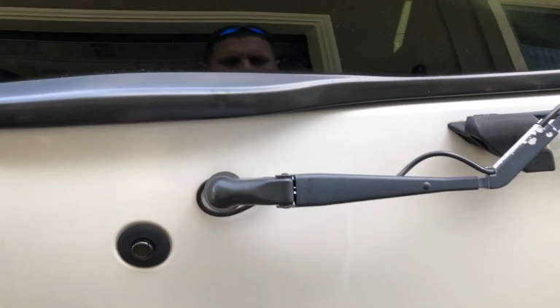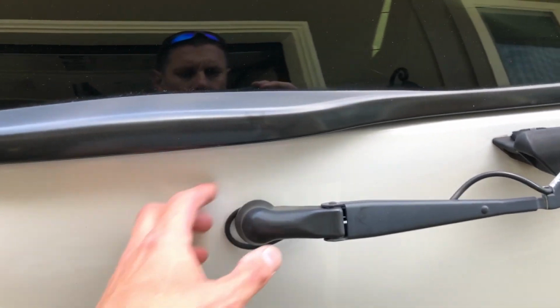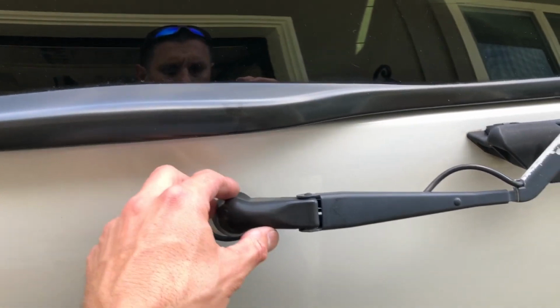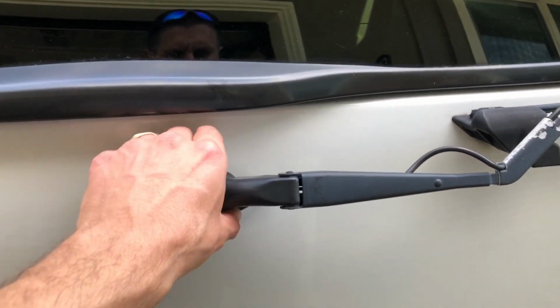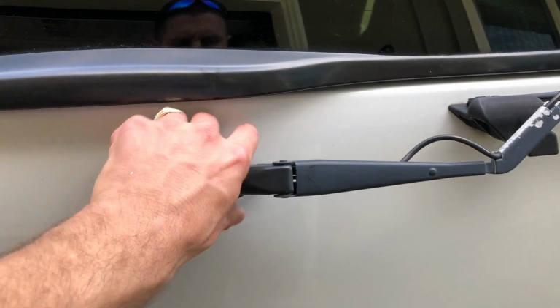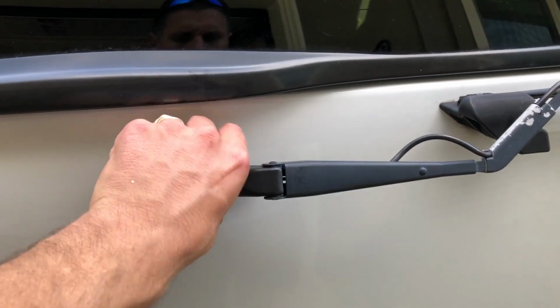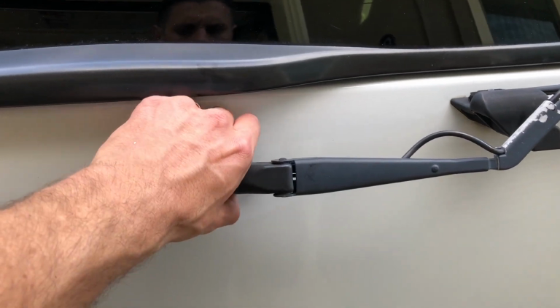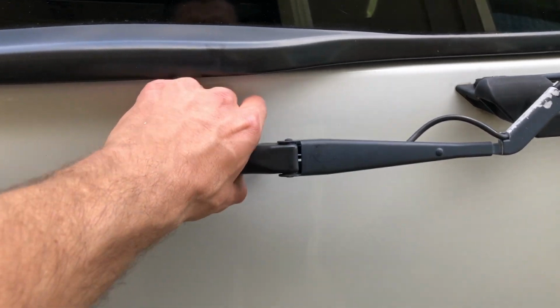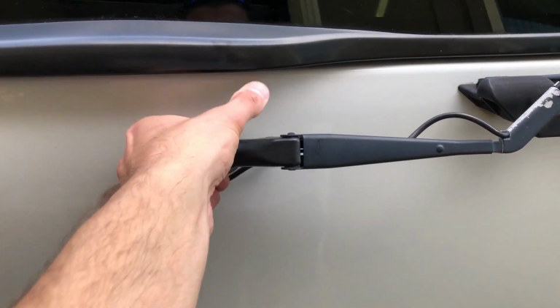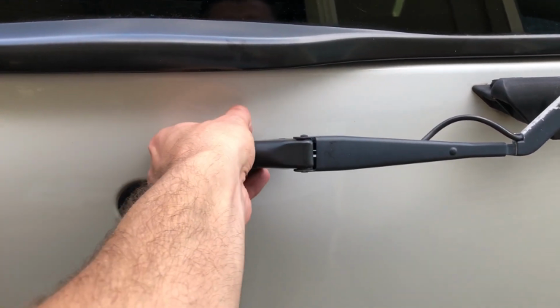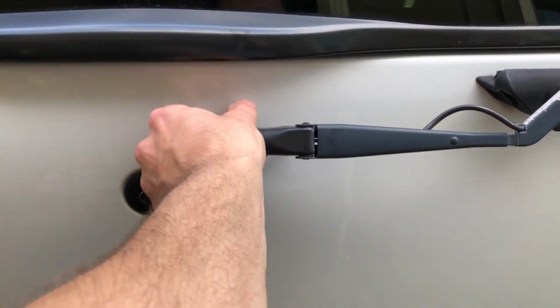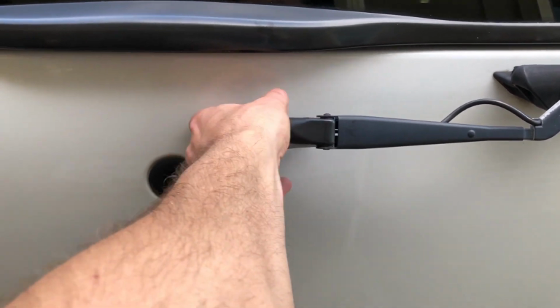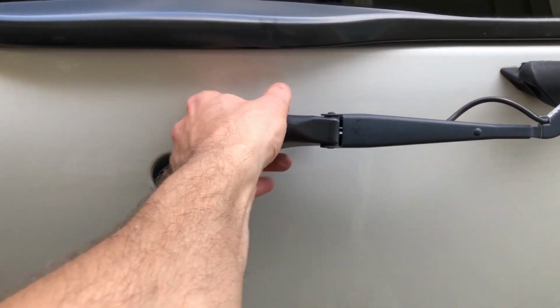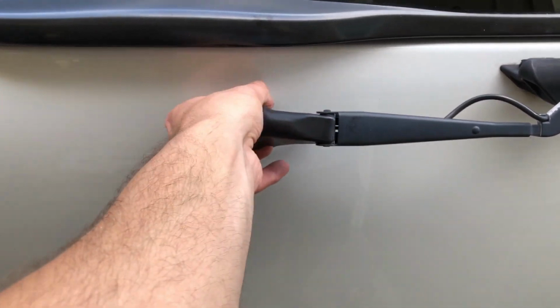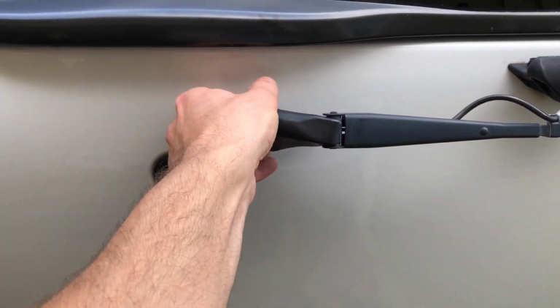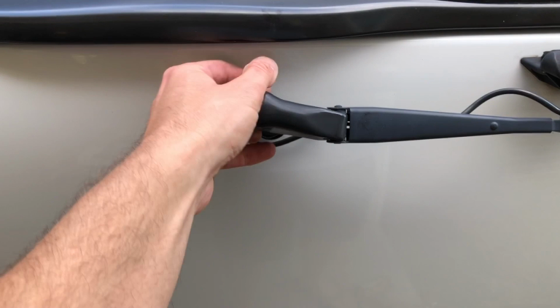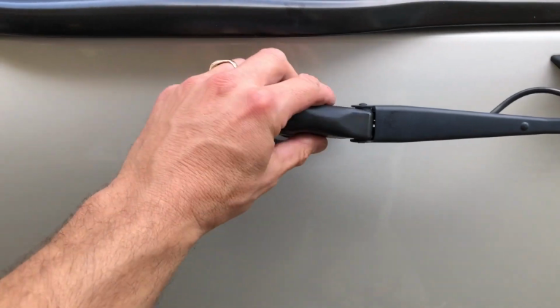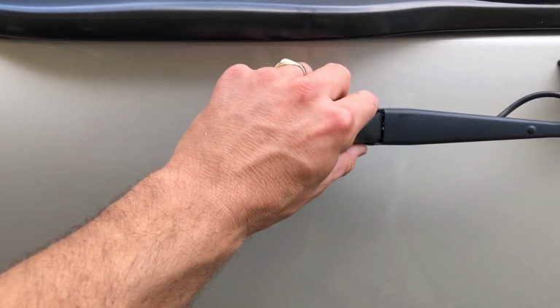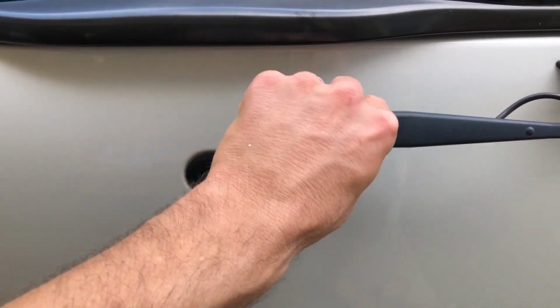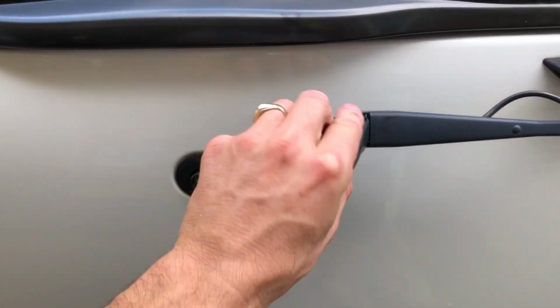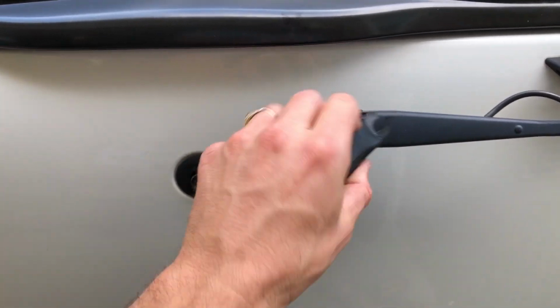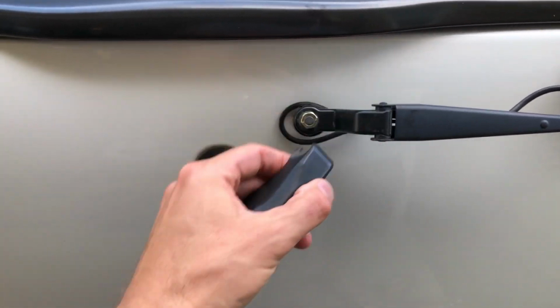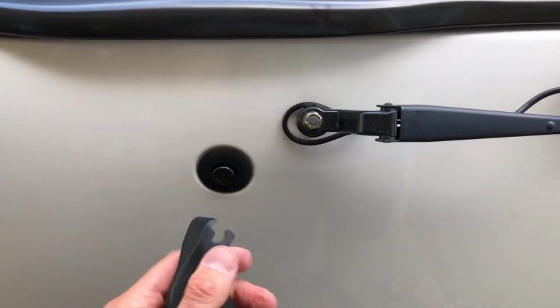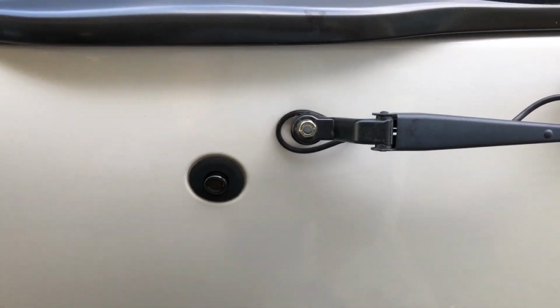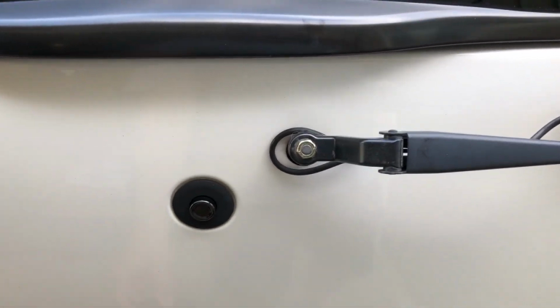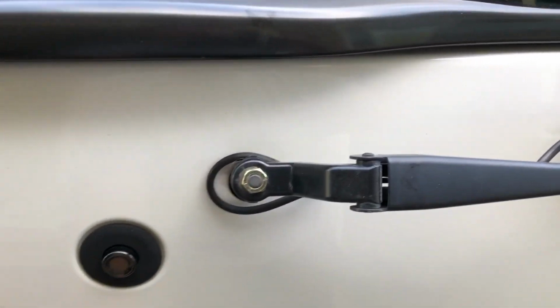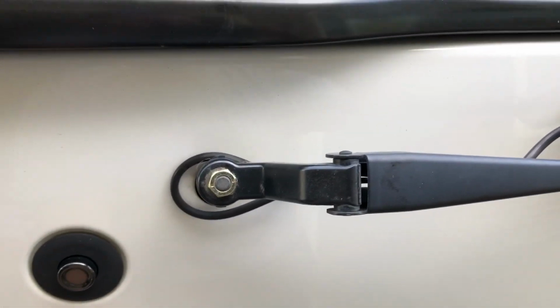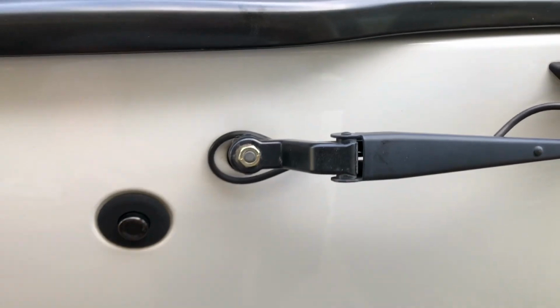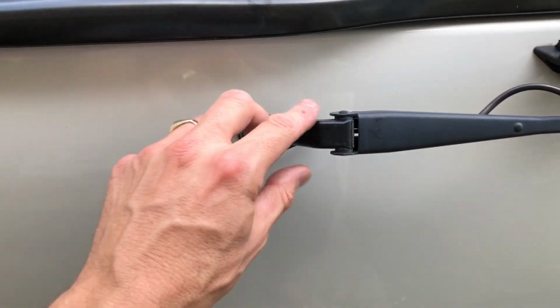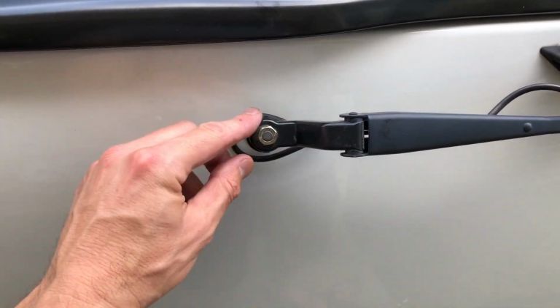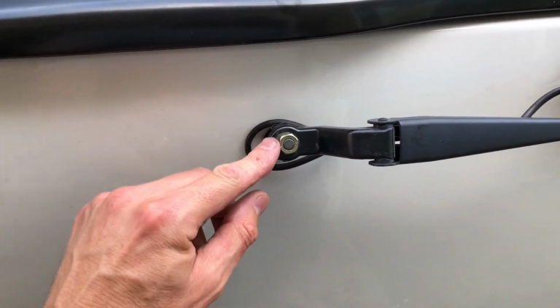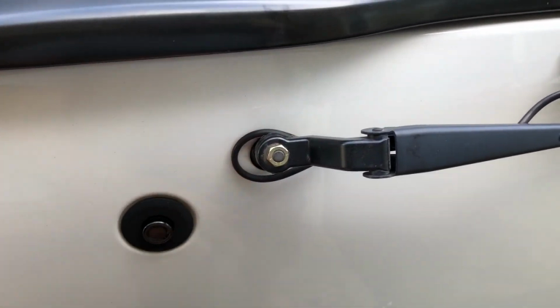This is really easy to take off — there's only one bolt holding it all together. The first thing you want to do is take this plastic cover off. Just grab it right here and it pops right off, and there's only one 13 millimeter bolt holding it all together.